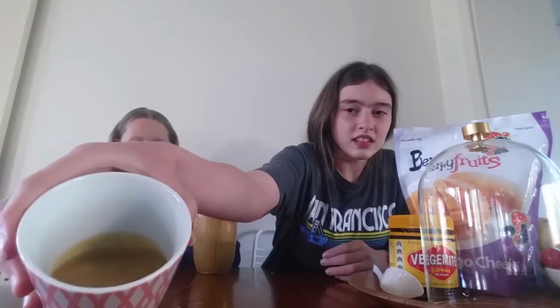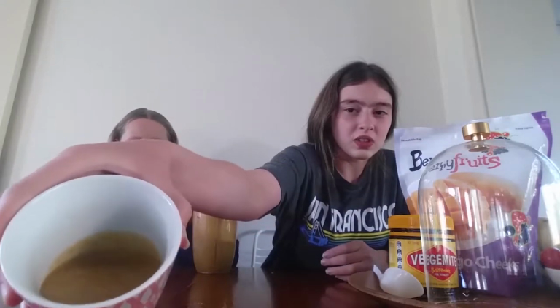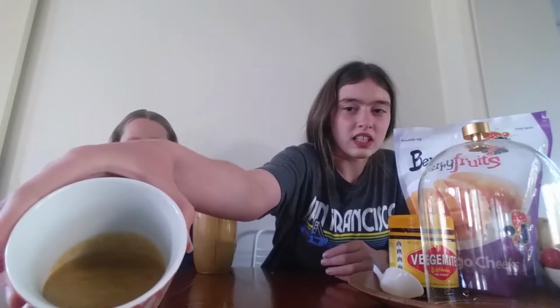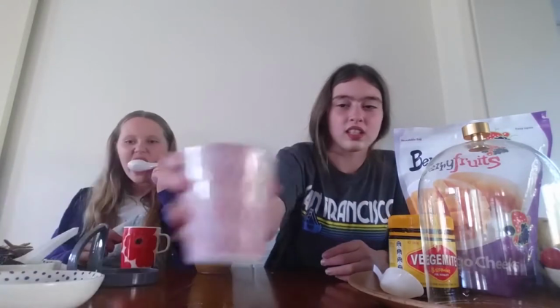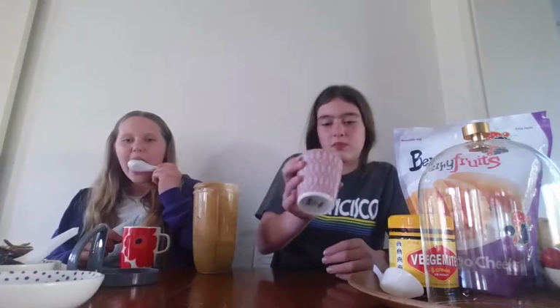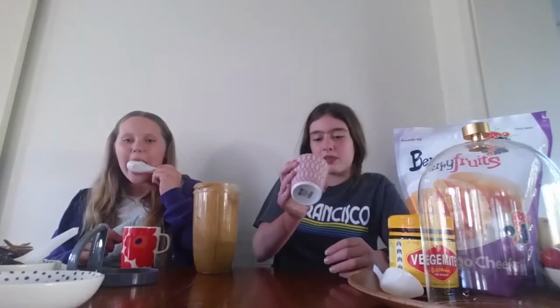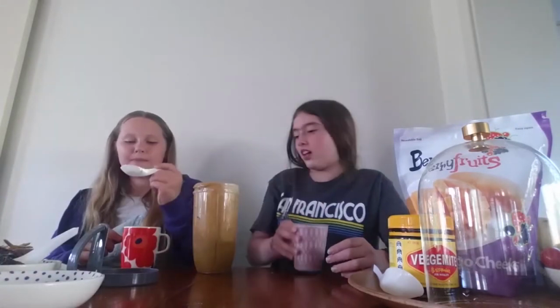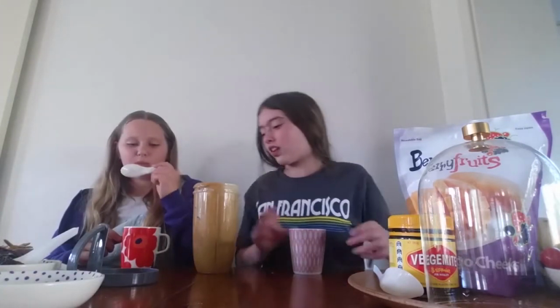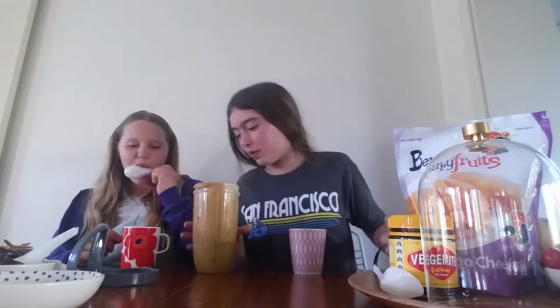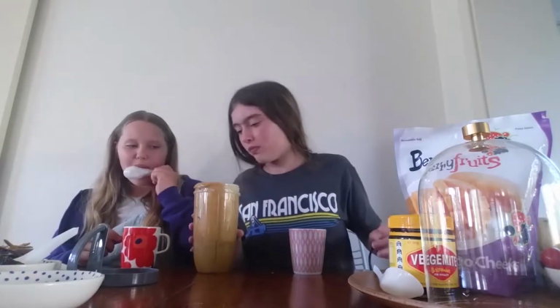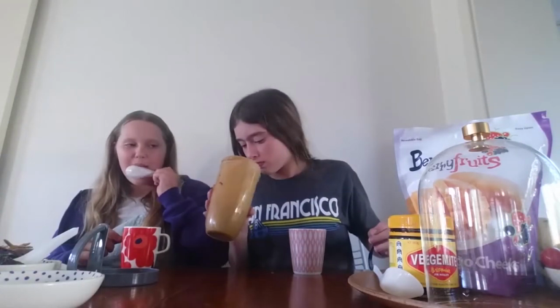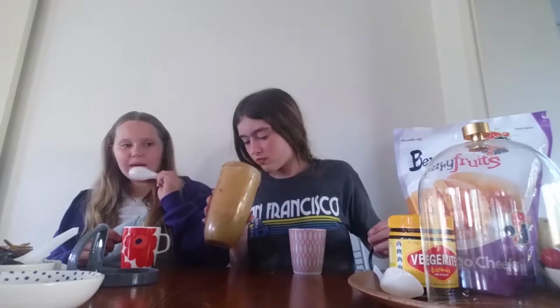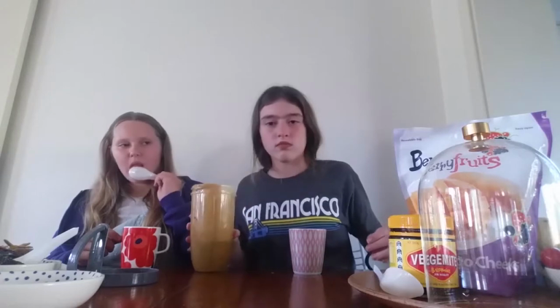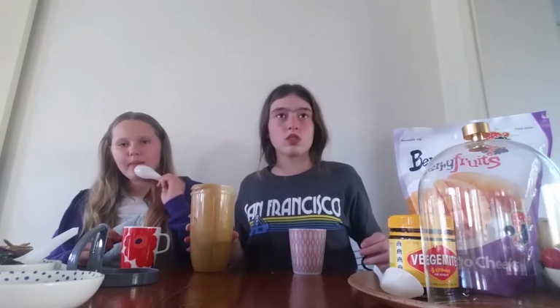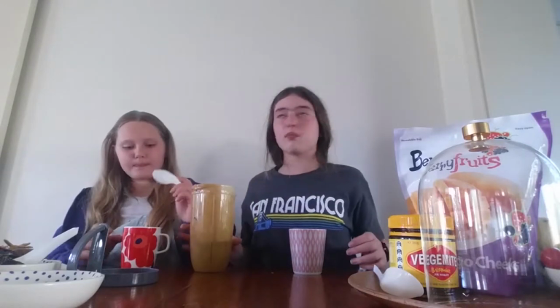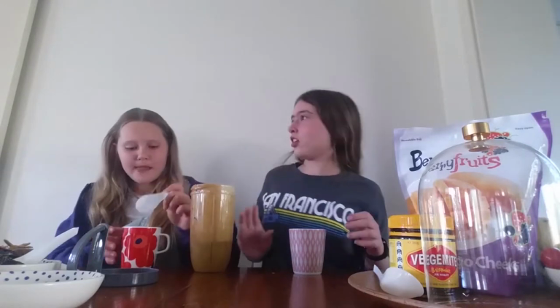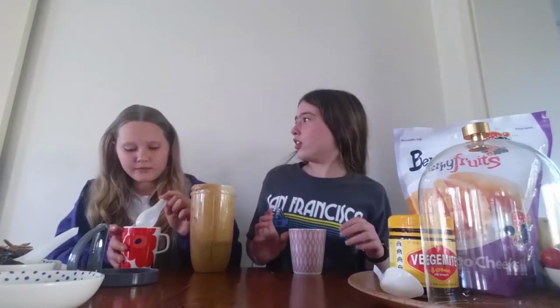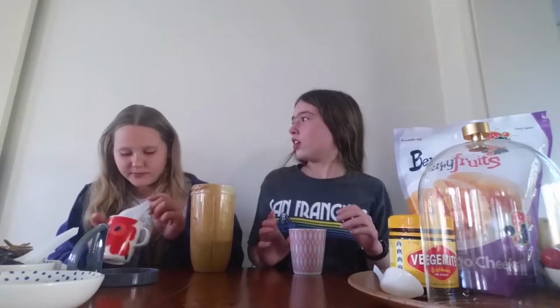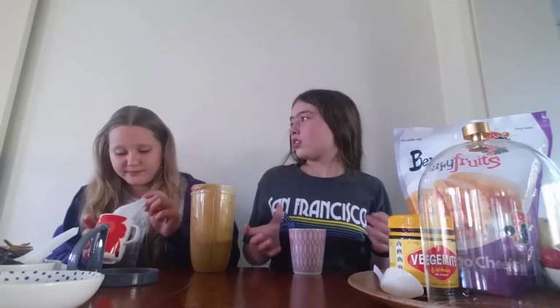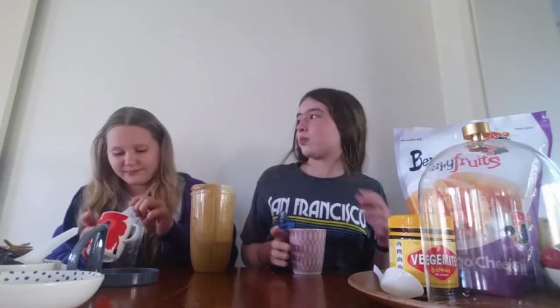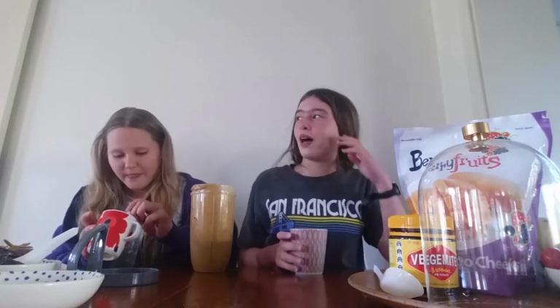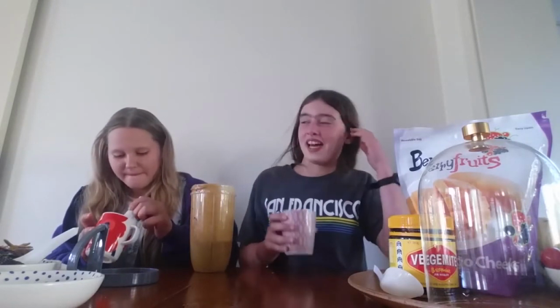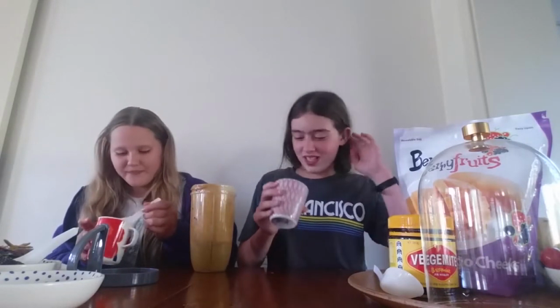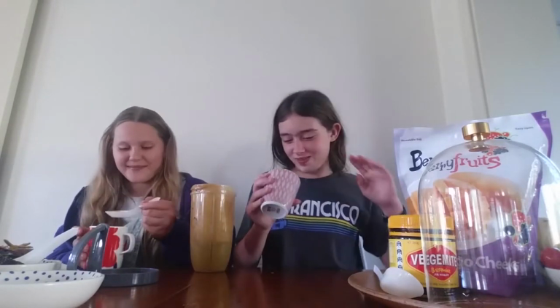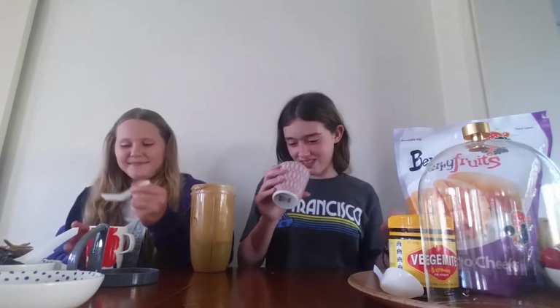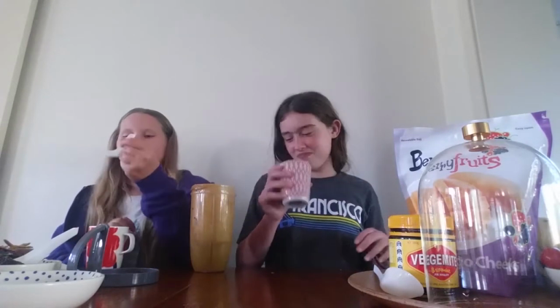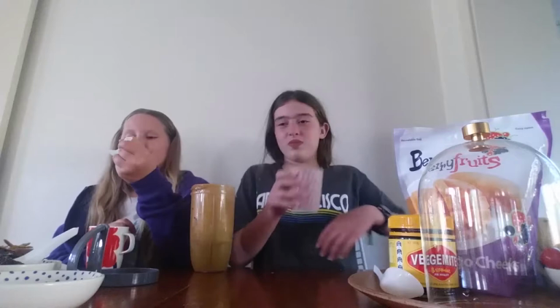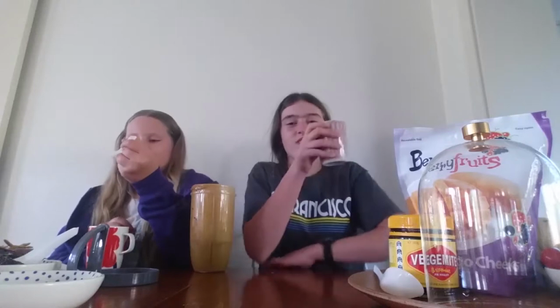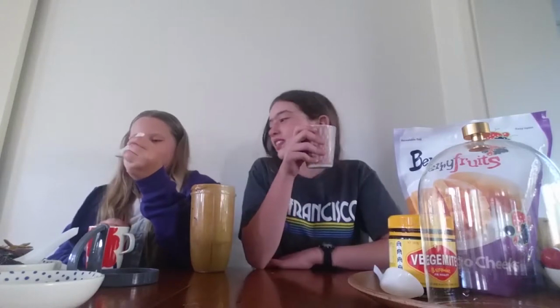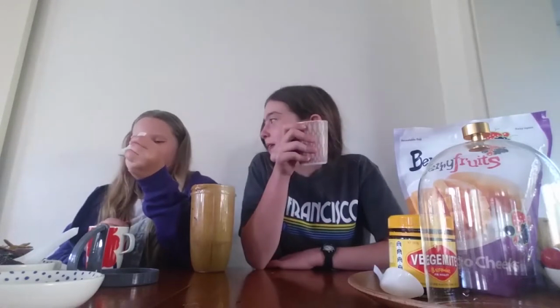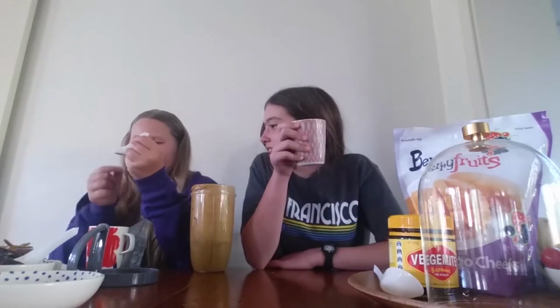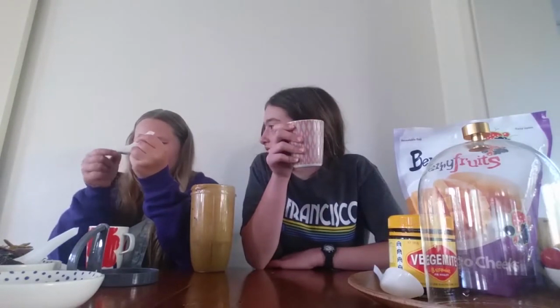That's what it looks like — baby food. Yeah, it does. It smells like mango. It doesn't smell that bad. Is it good?